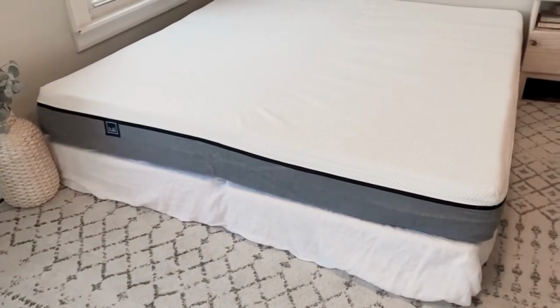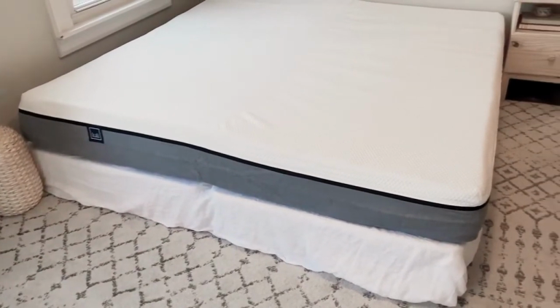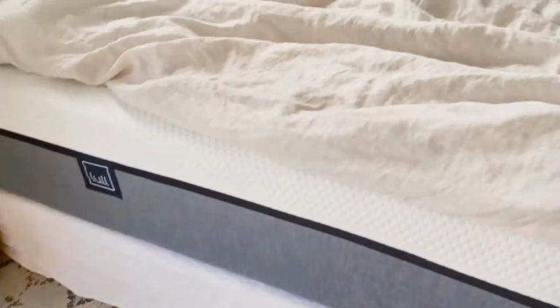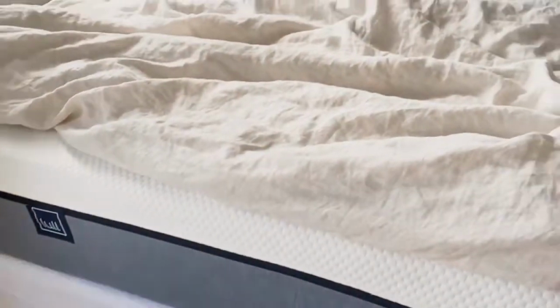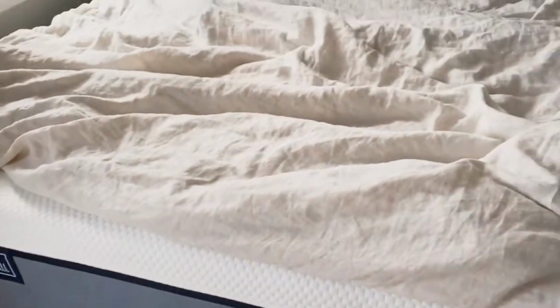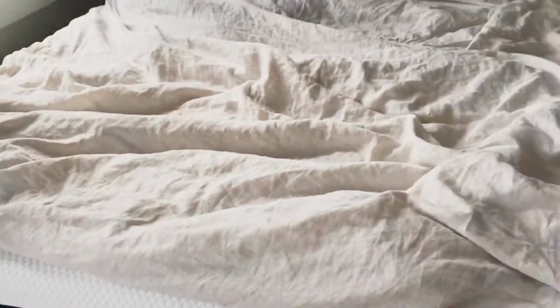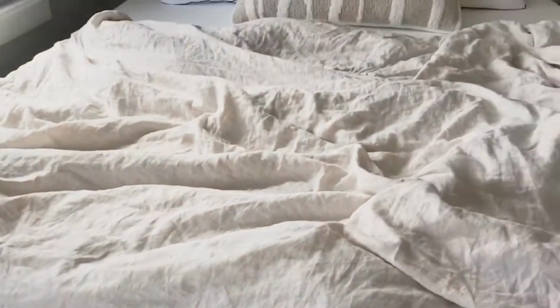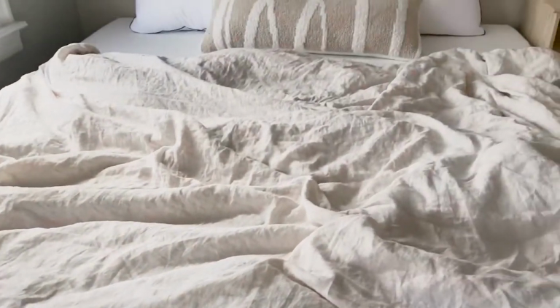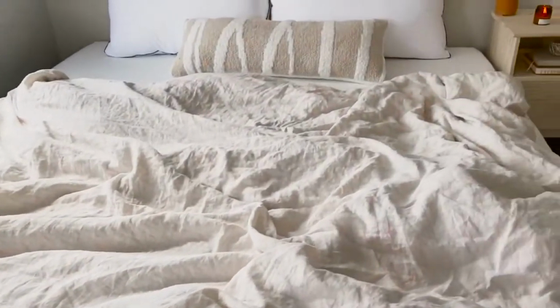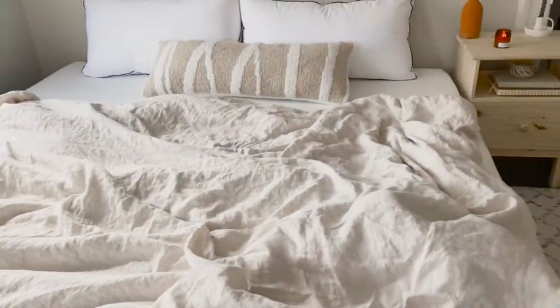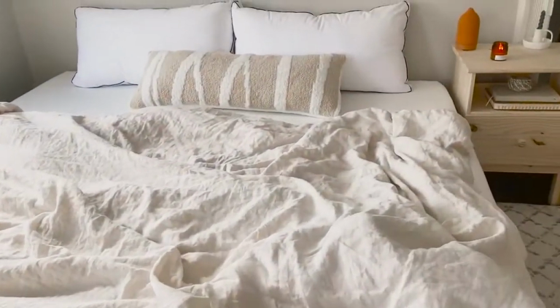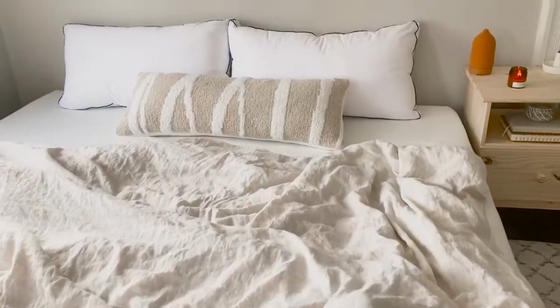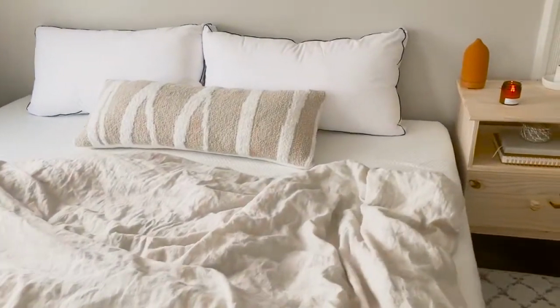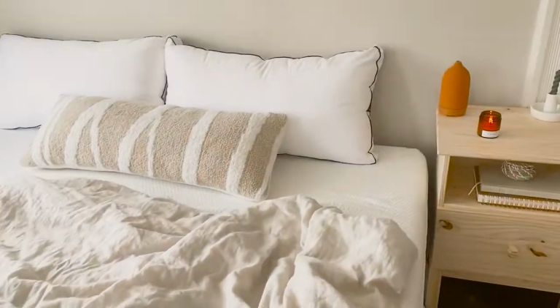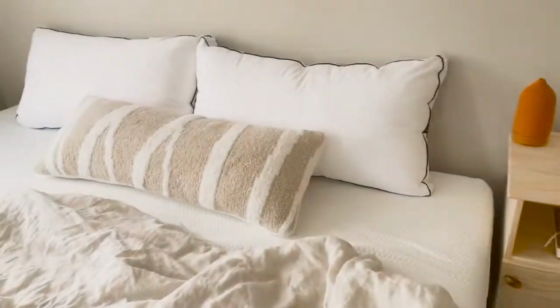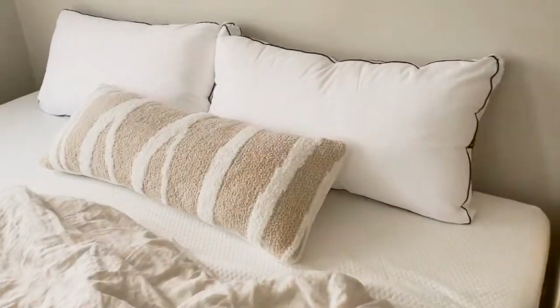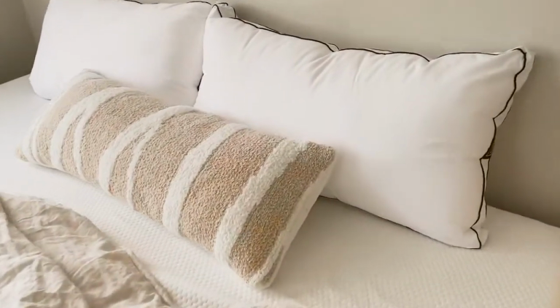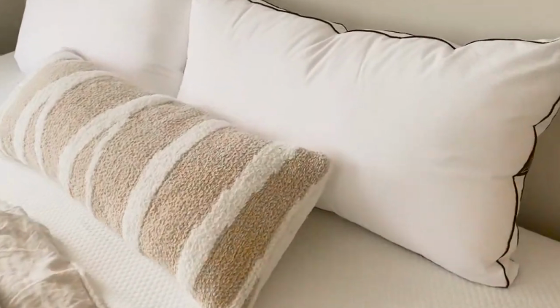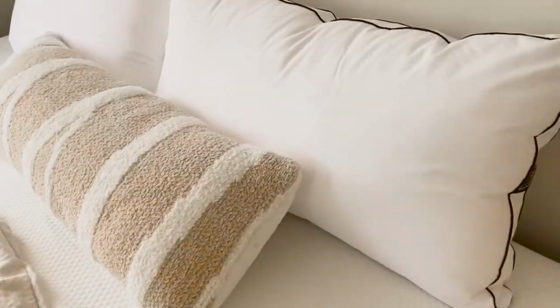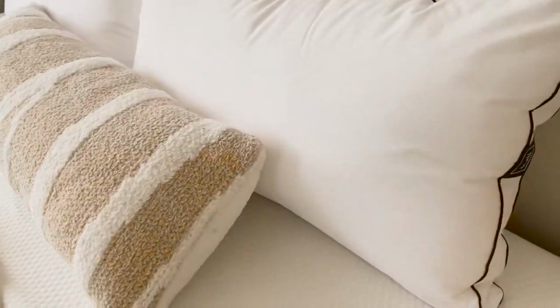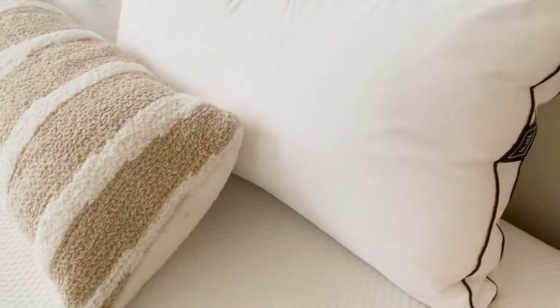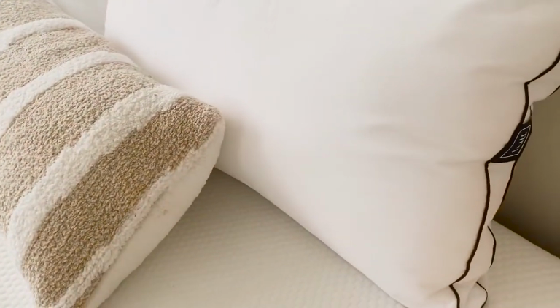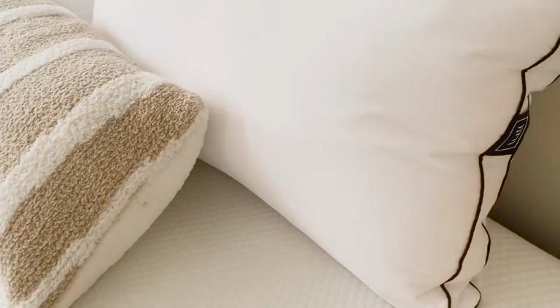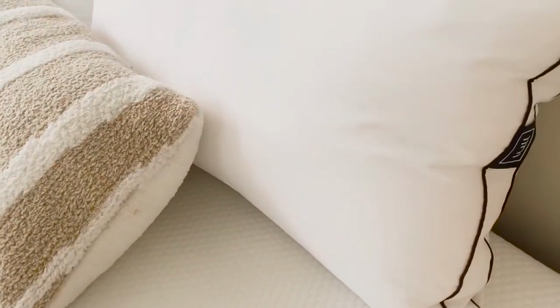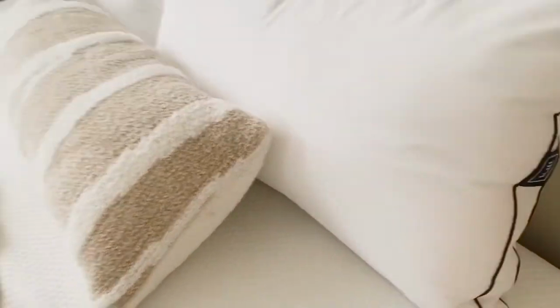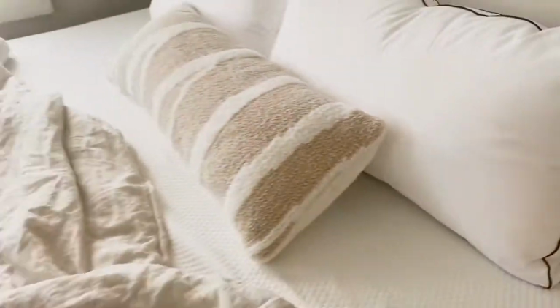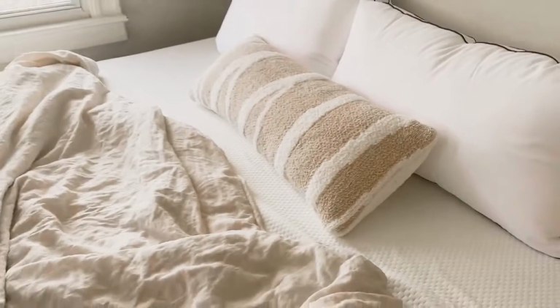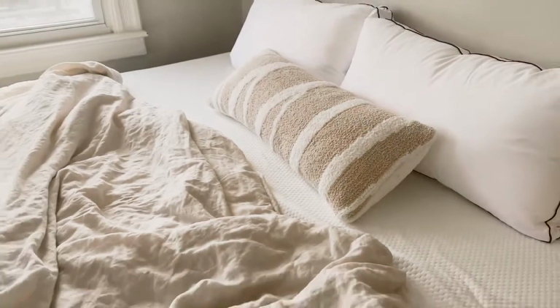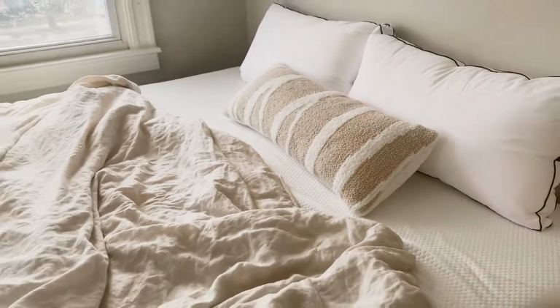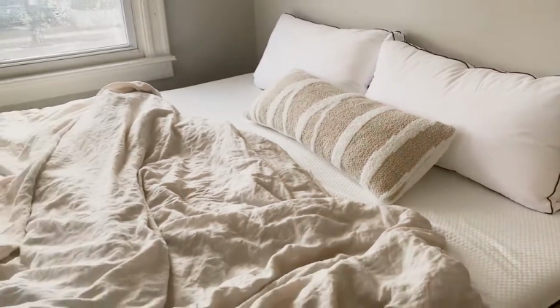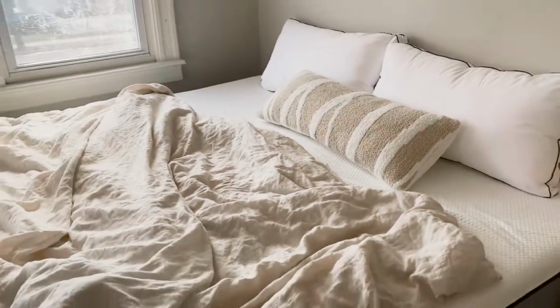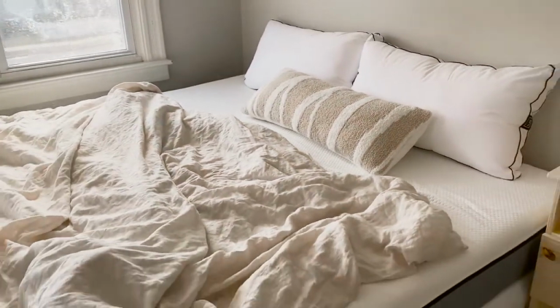It's really easy to unpackage and lay out. I also just want to say that Loll bedding is sustainable, which is really important to me, so they use all sustainable materials for their beds.